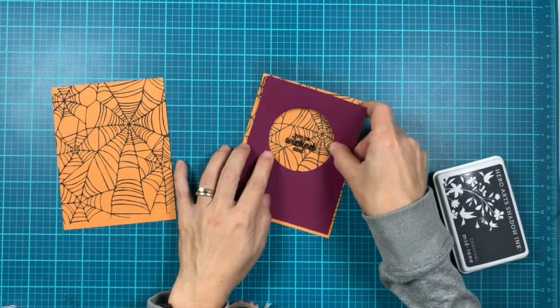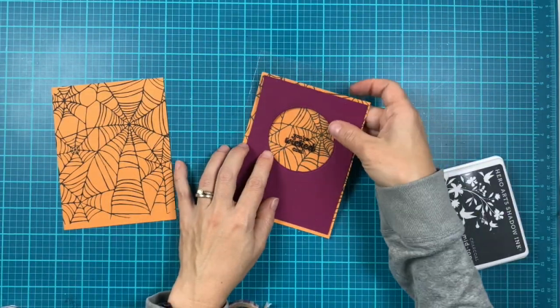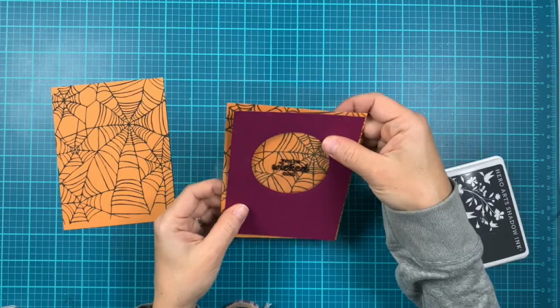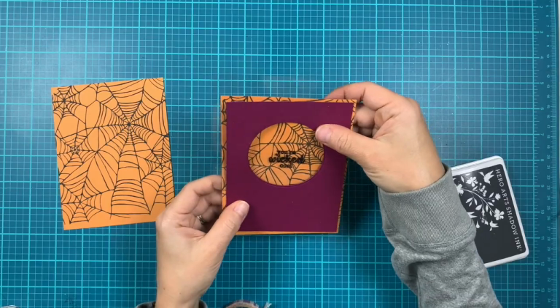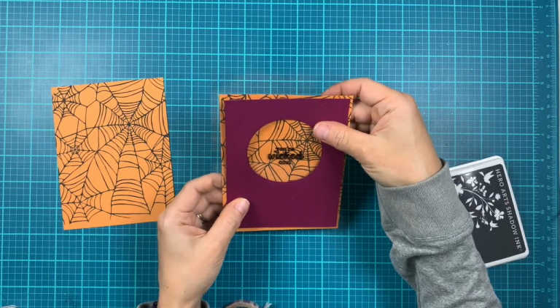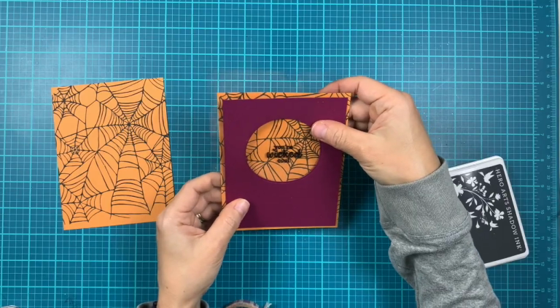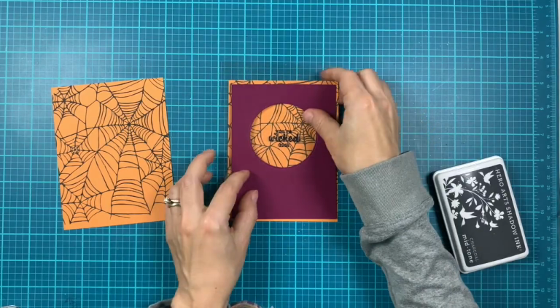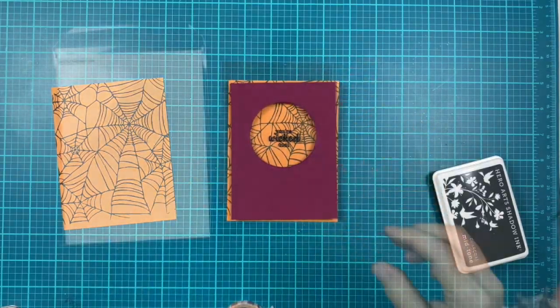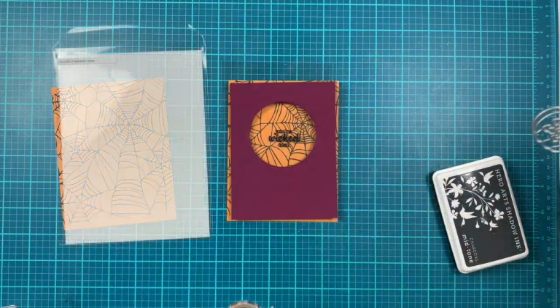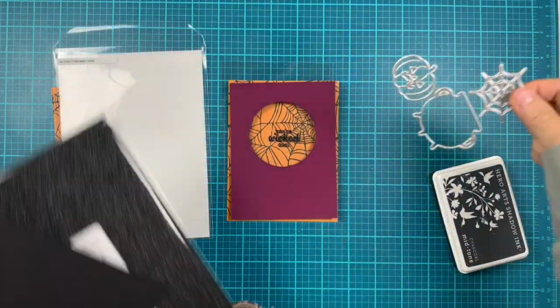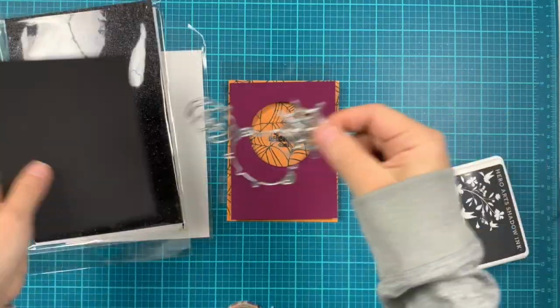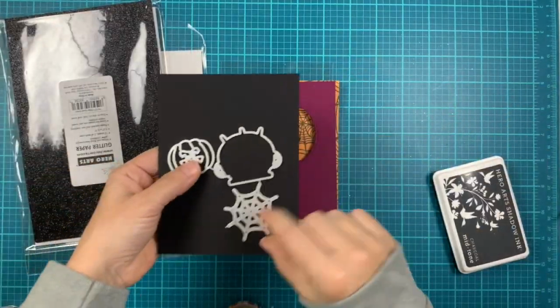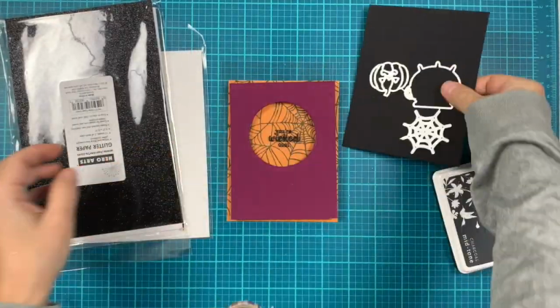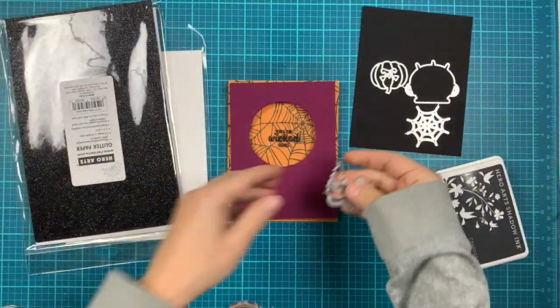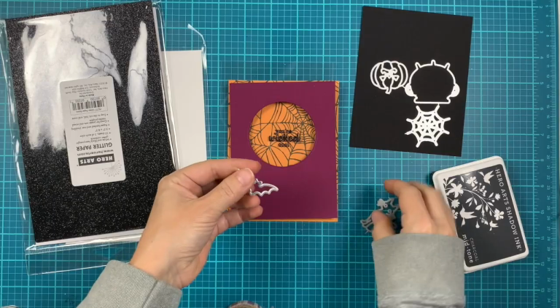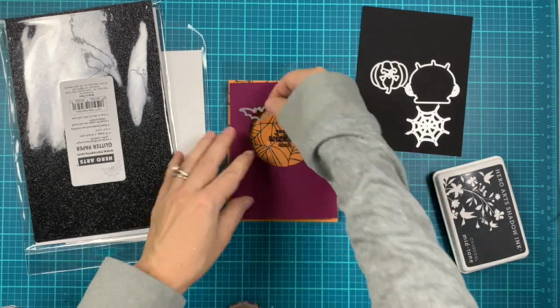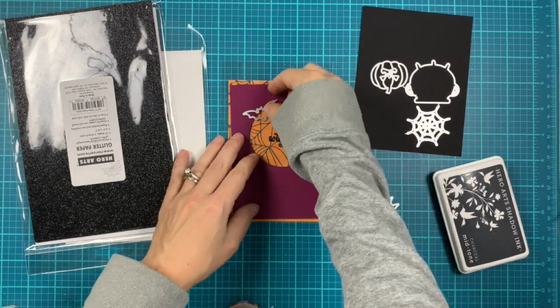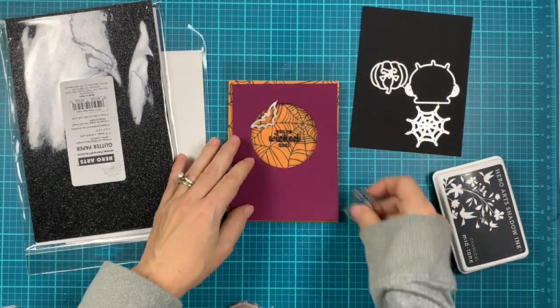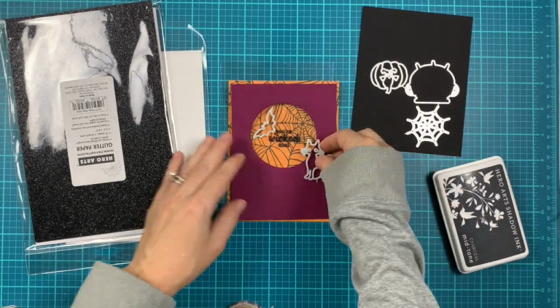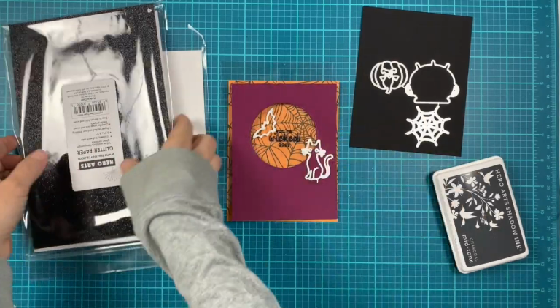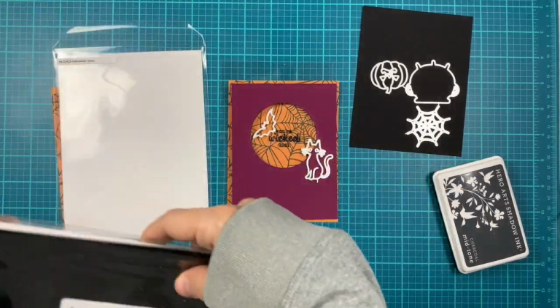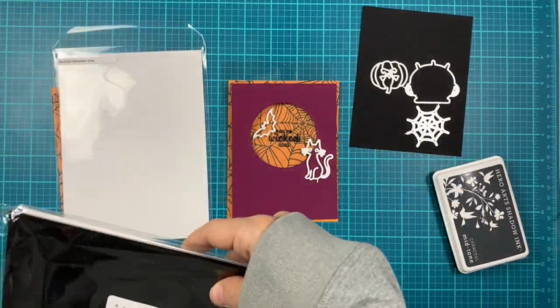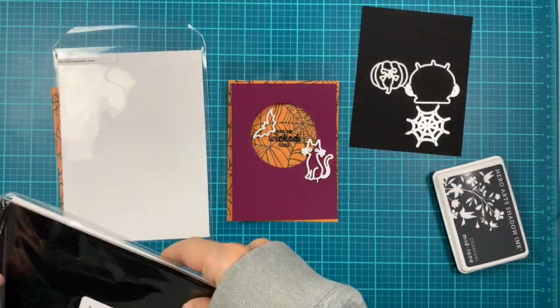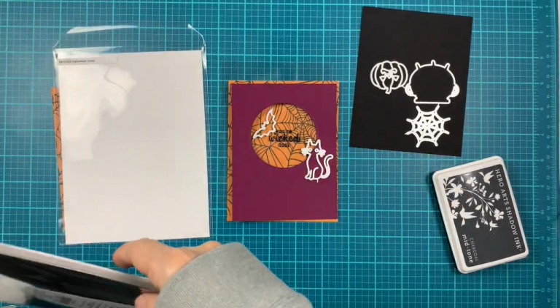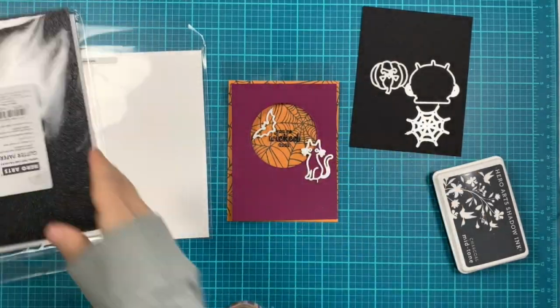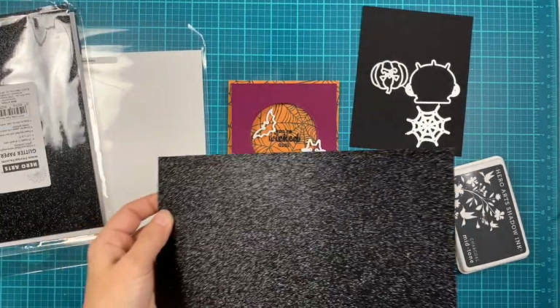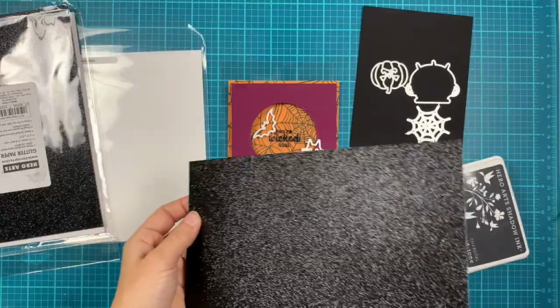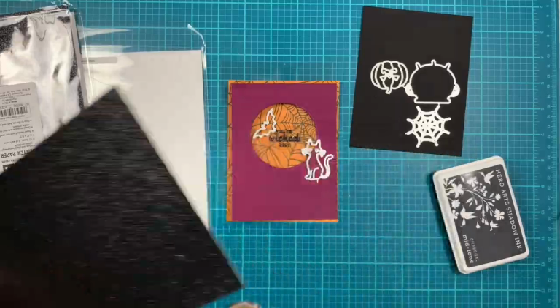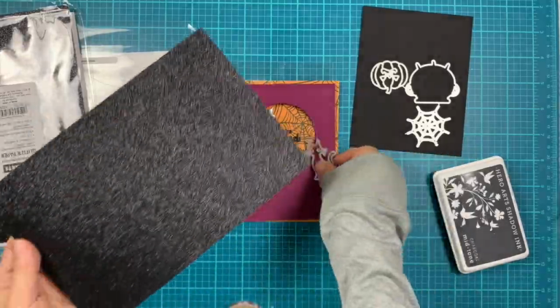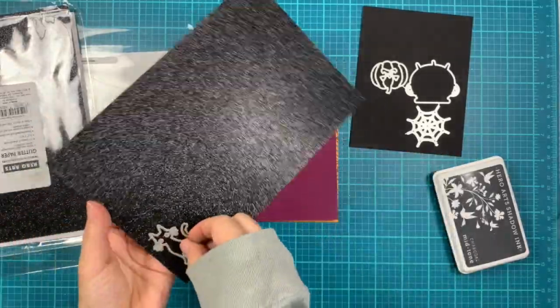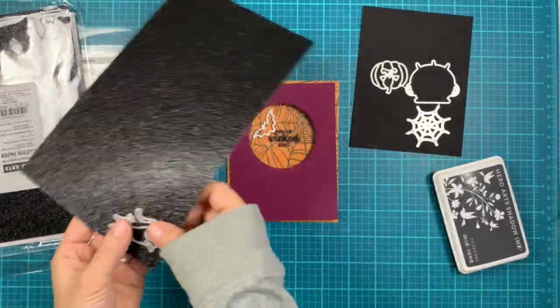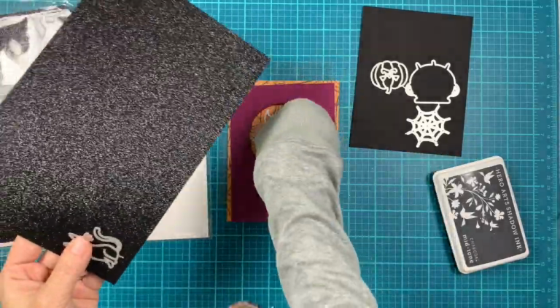I think that looks good and I want that sentiment to be in the middle. You can see there I have leftover on the side of that plum panel — we're going to trim that in just a little bit when we assemble the card.